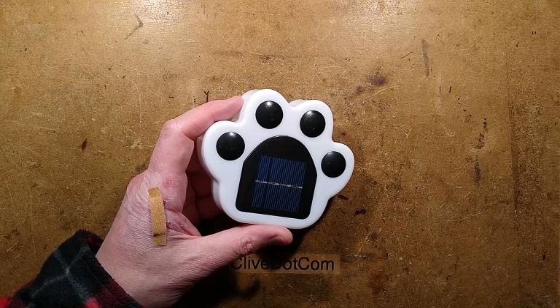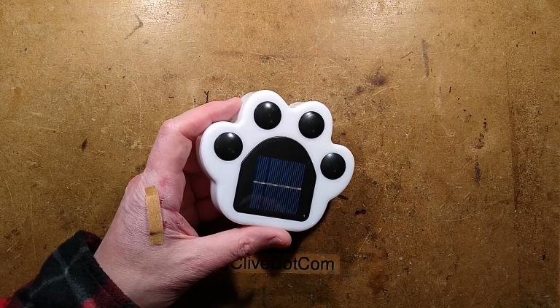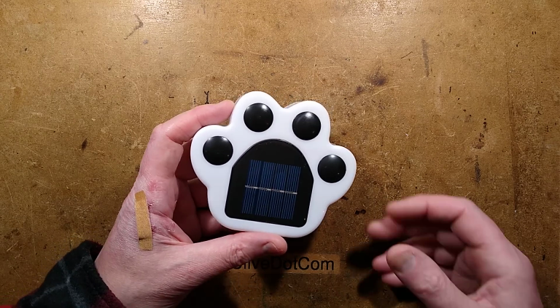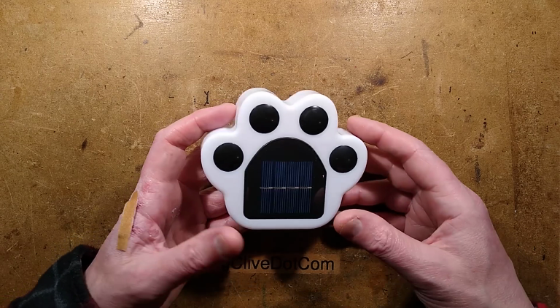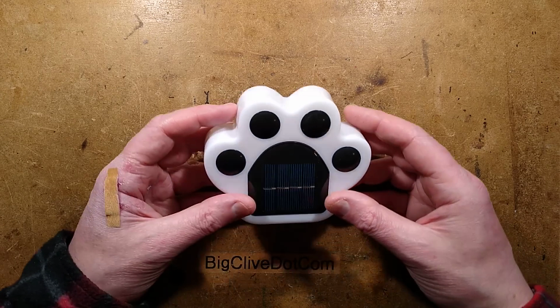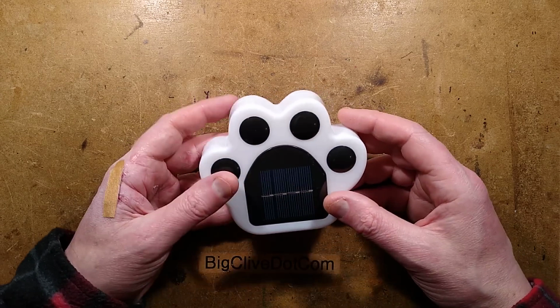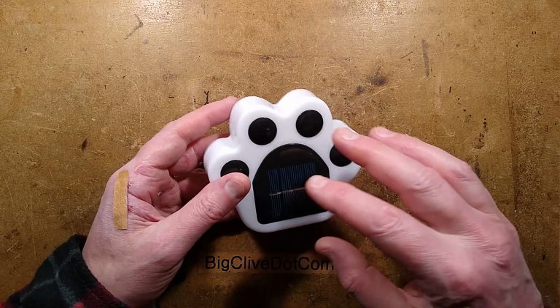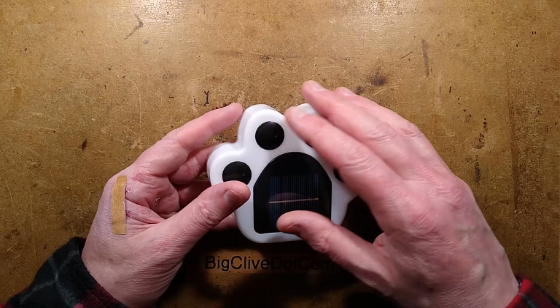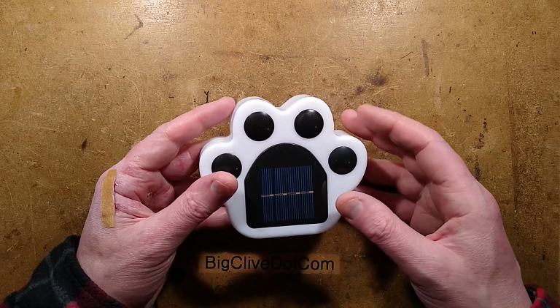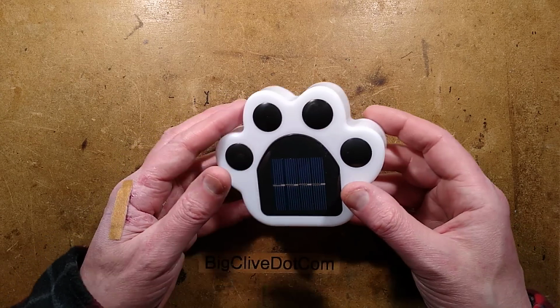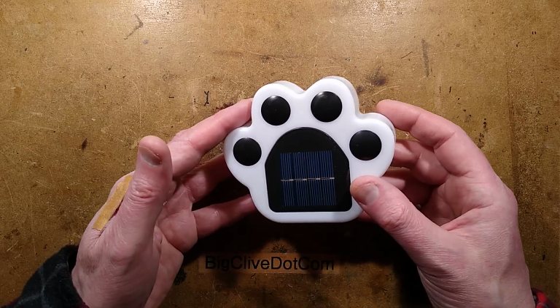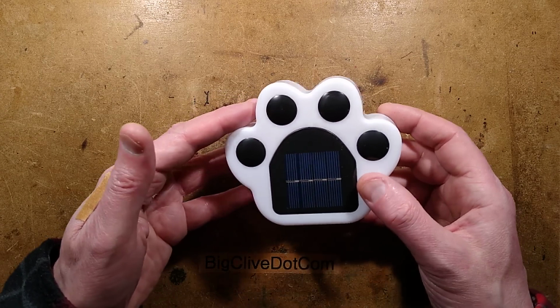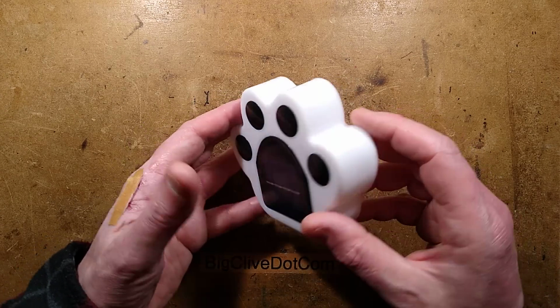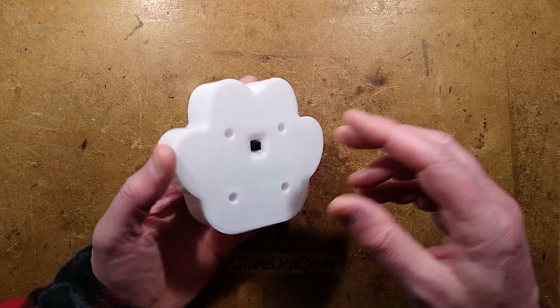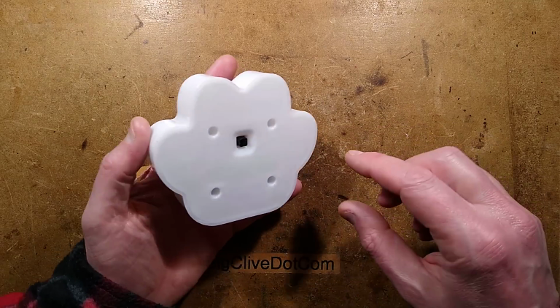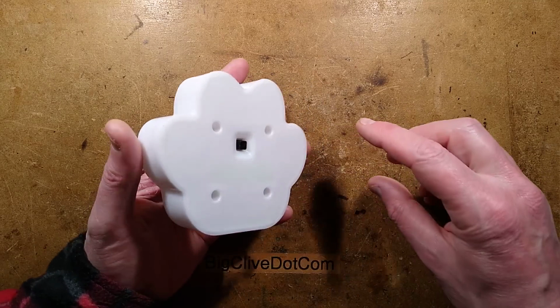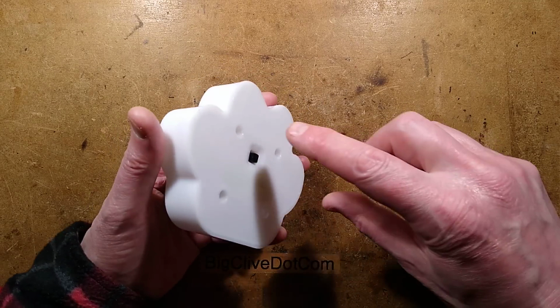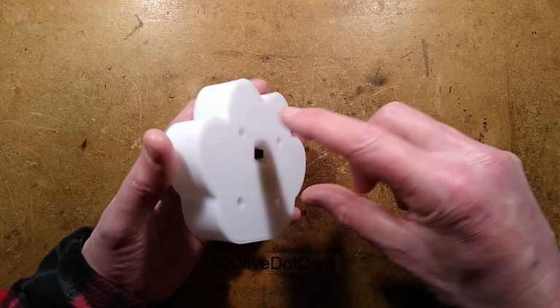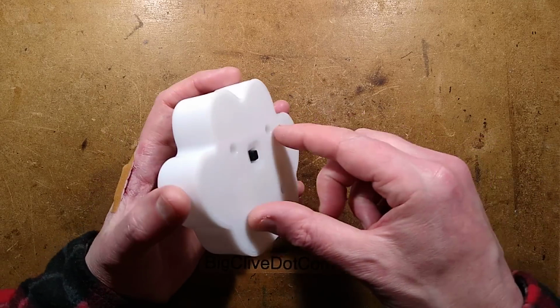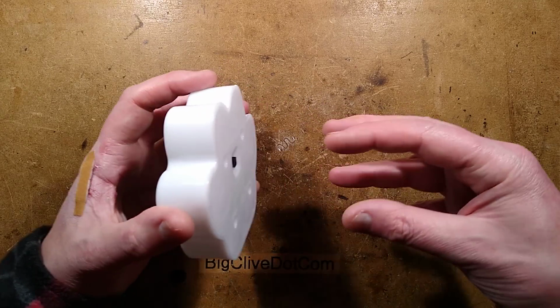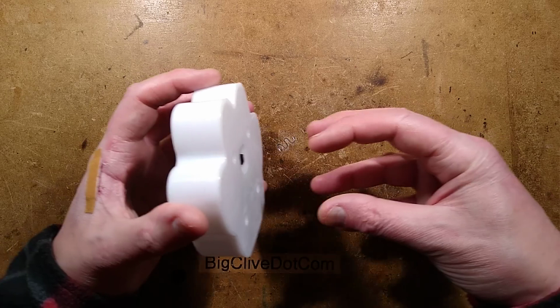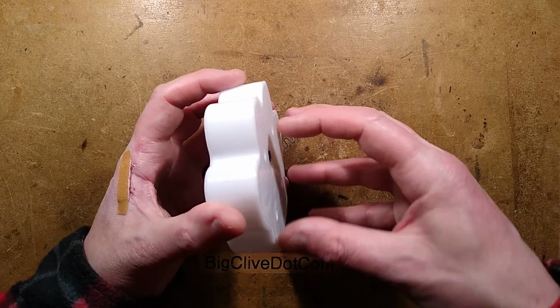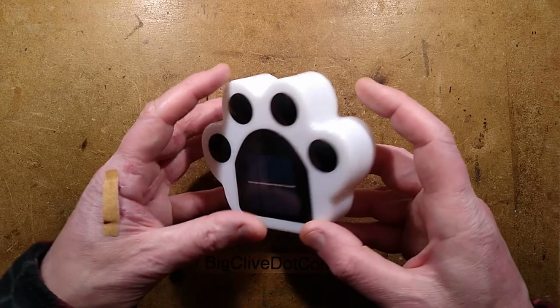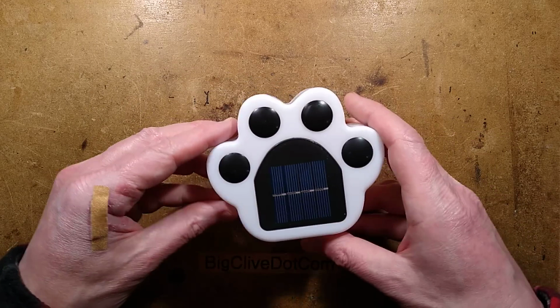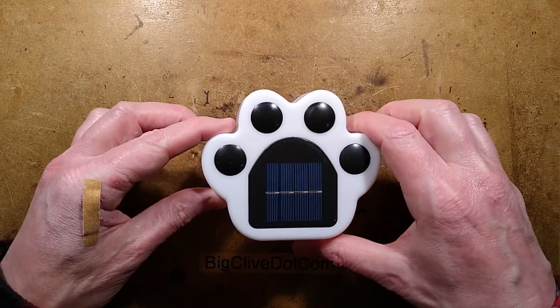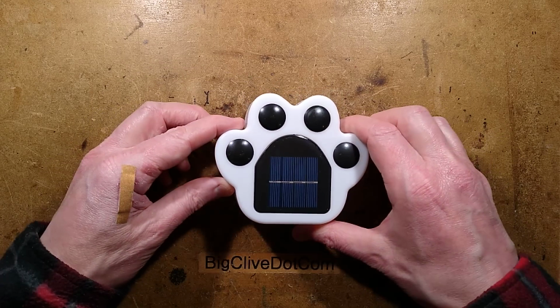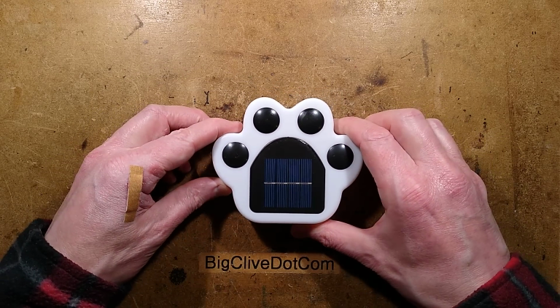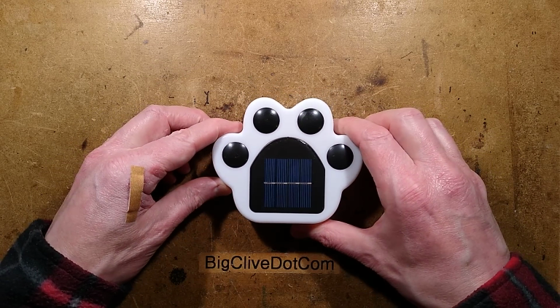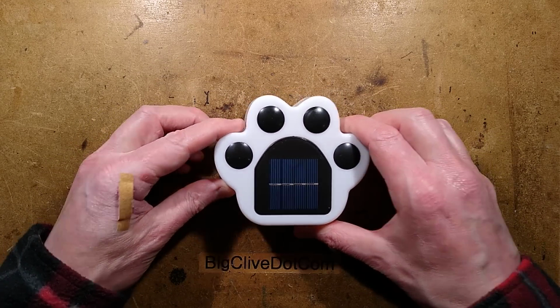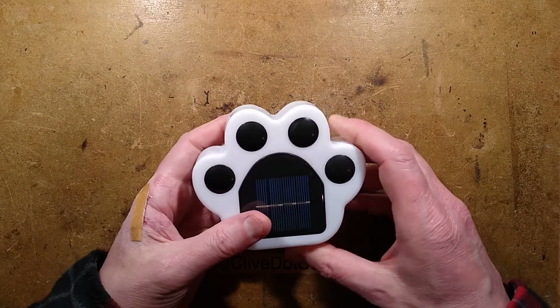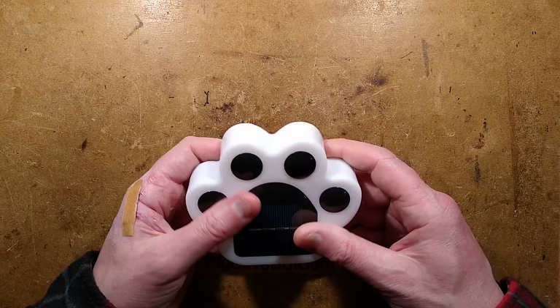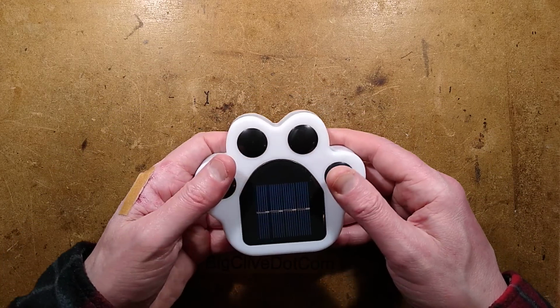This is a solar-powered paw and it's quite nice because it lights very evenly. It came with a little crisscross stake thing that just pushes into the bottom and lets you plunge it into the ground to hold it in place outdoors.